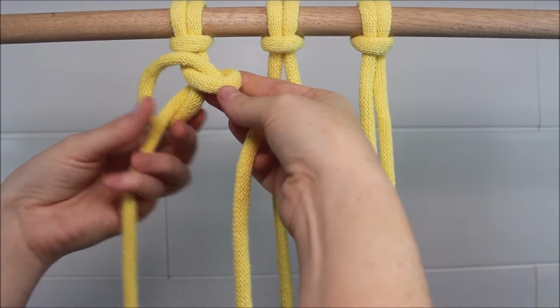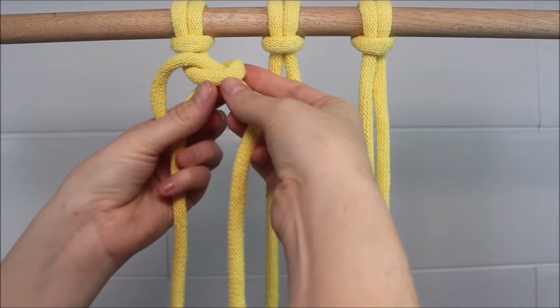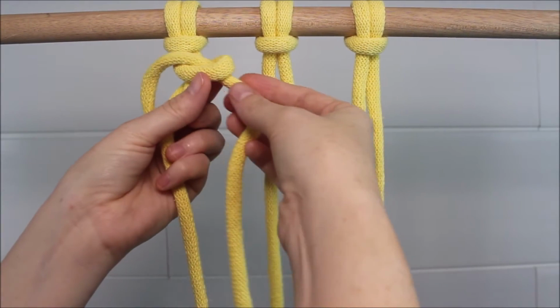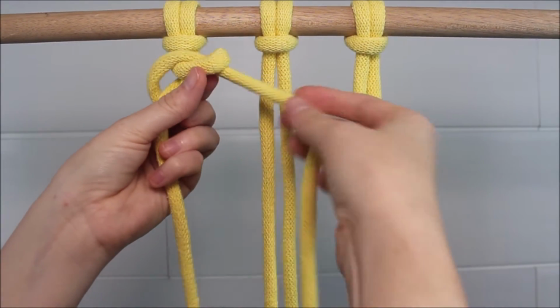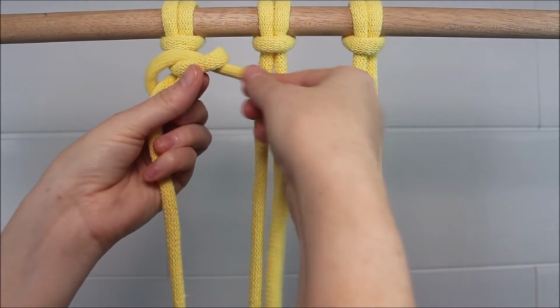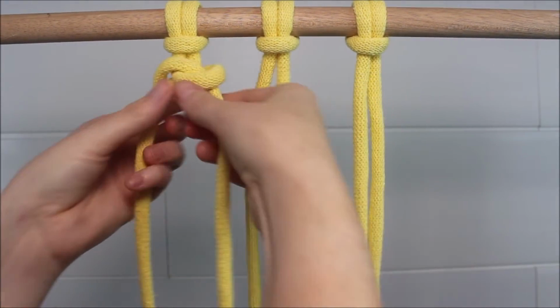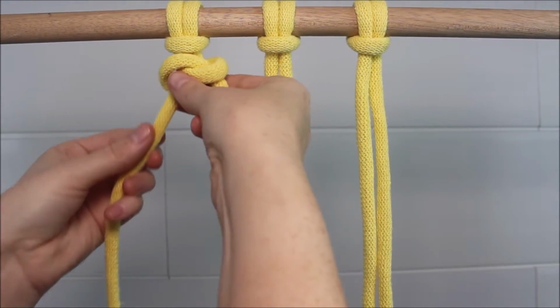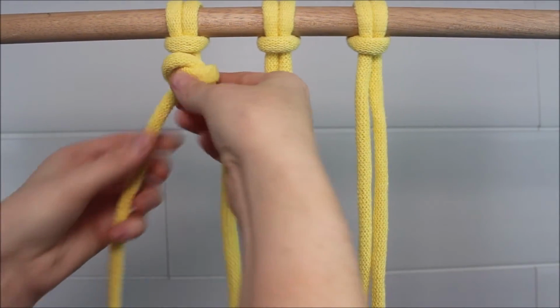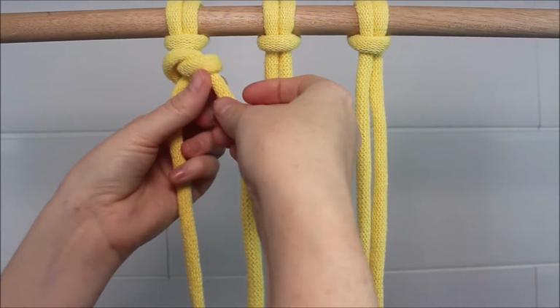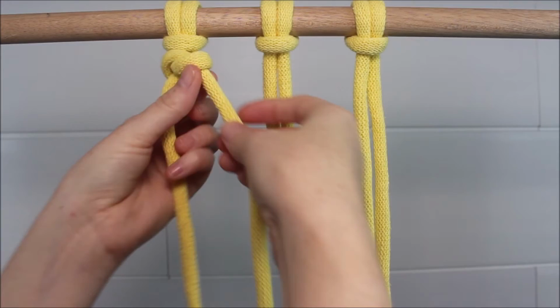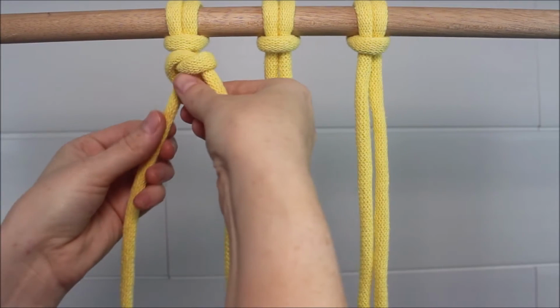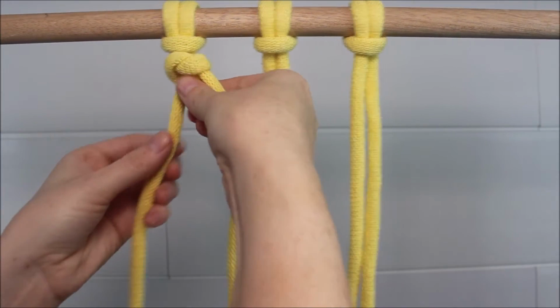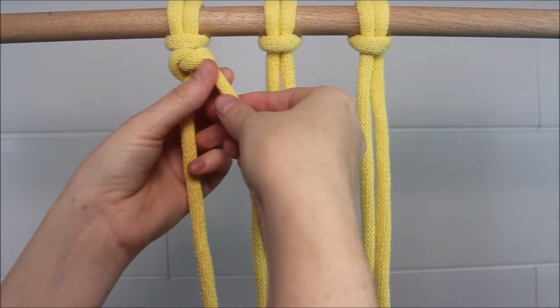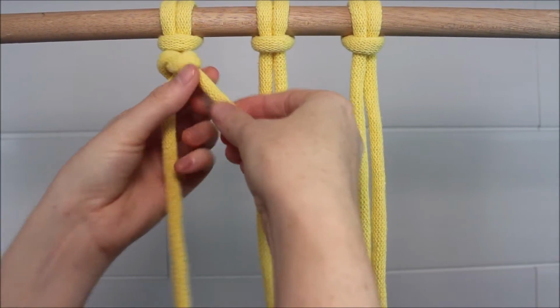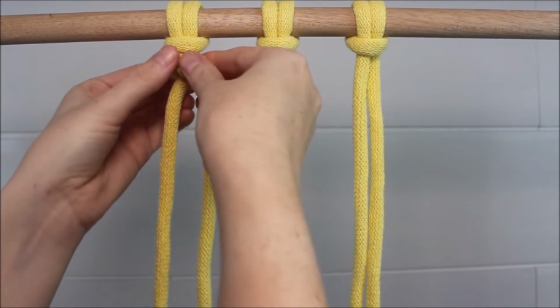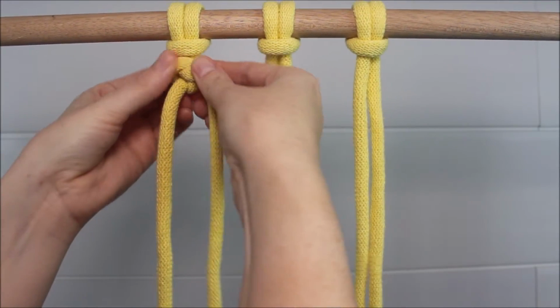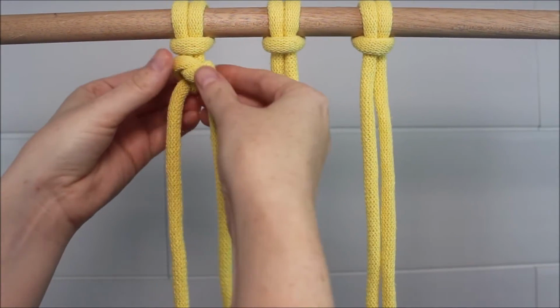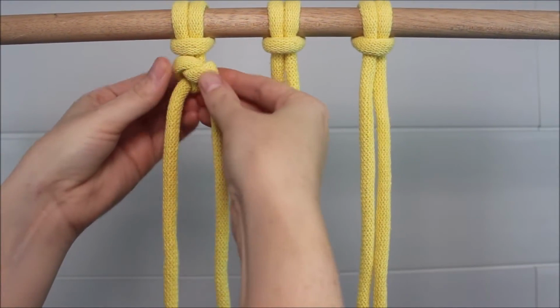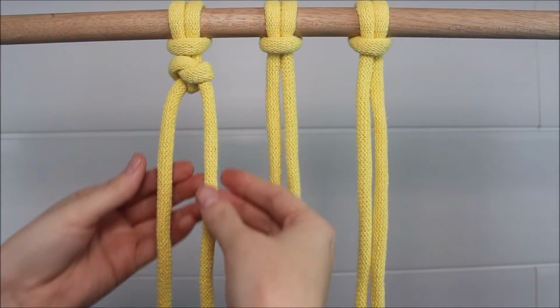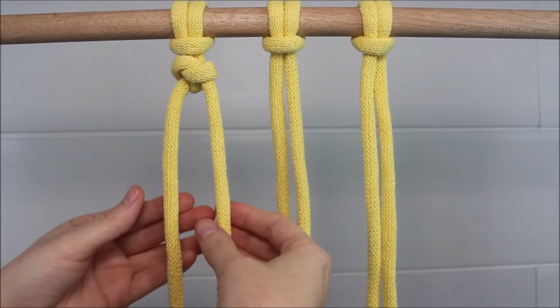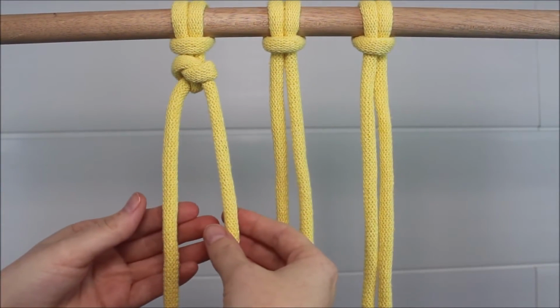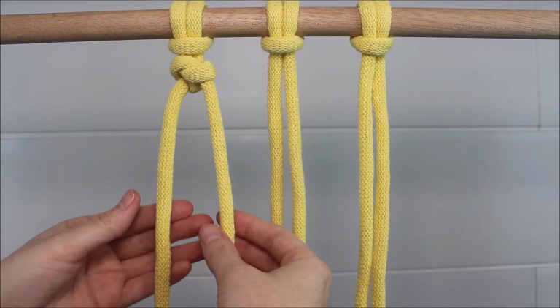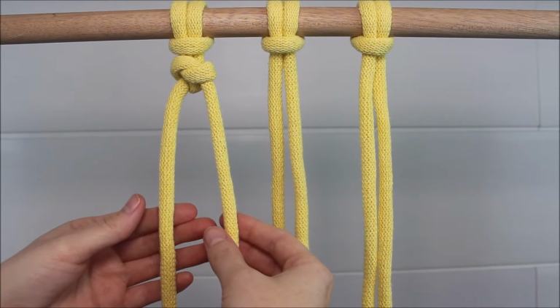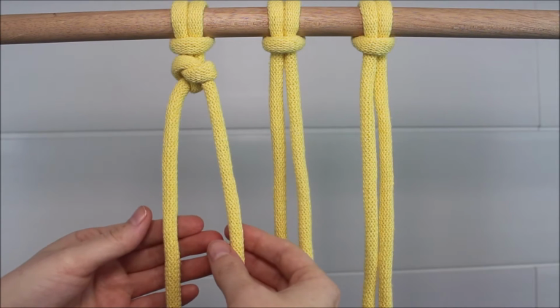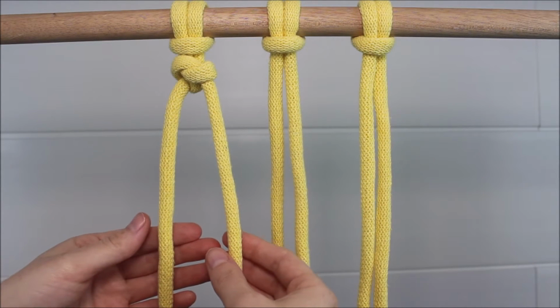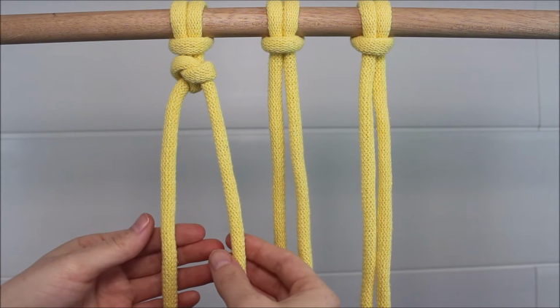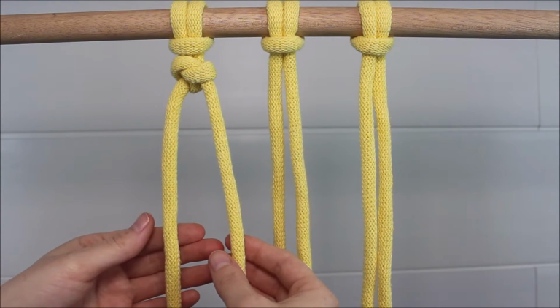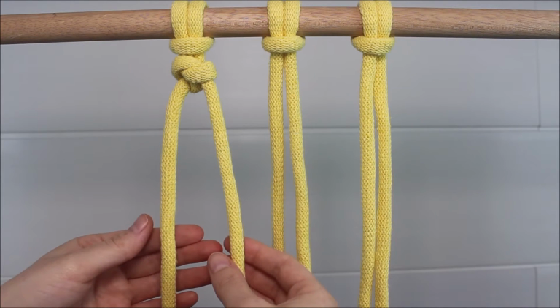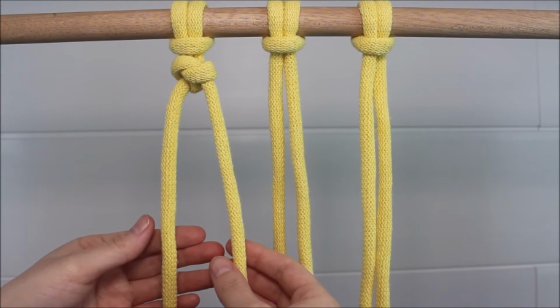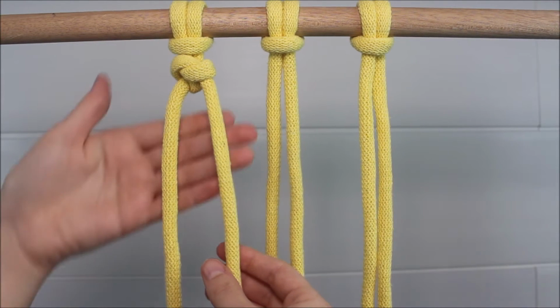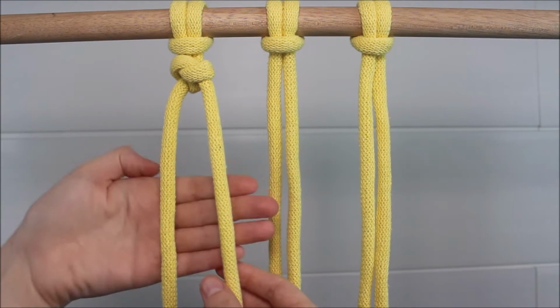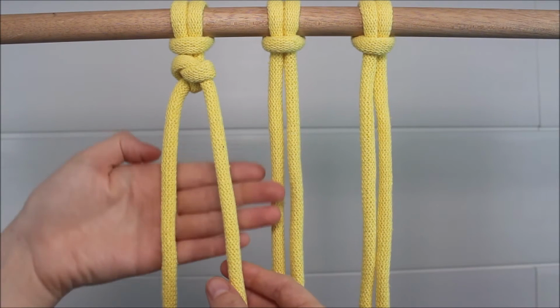Then I'm going to carefully tighten each knot up — just like that. Now I'm going to repeat these same steps one more time with this group of two.